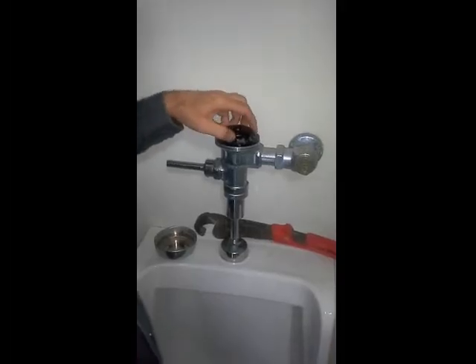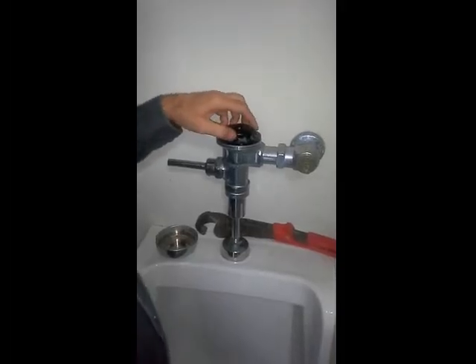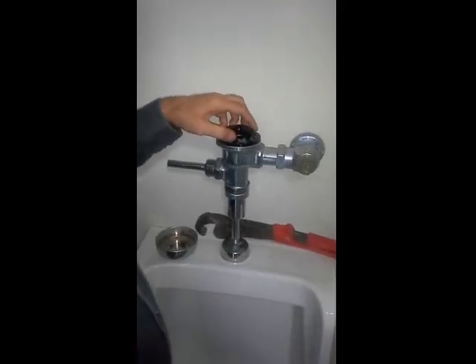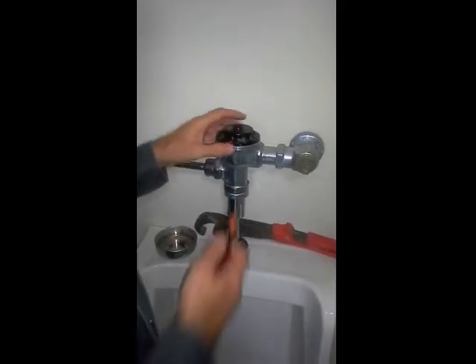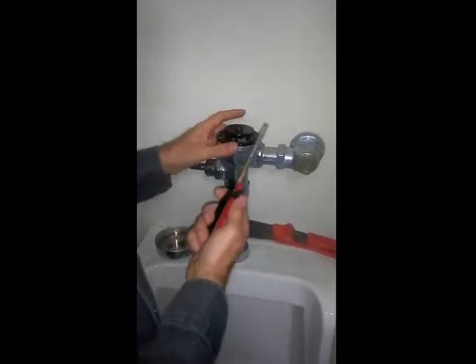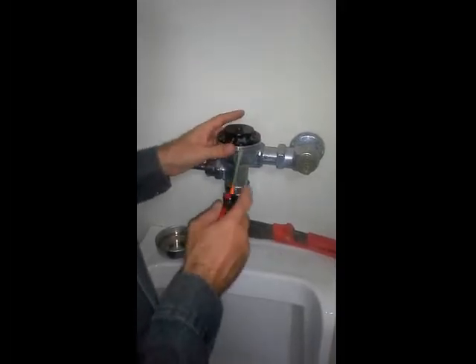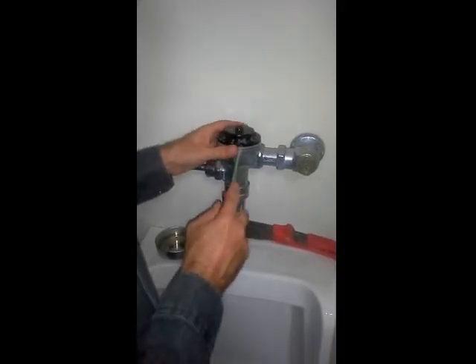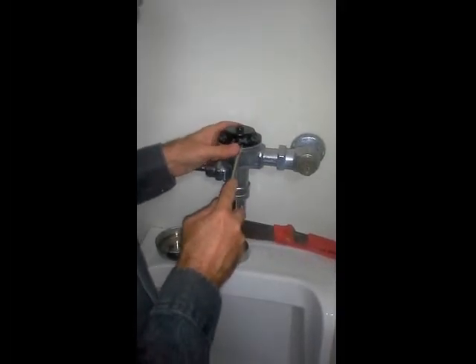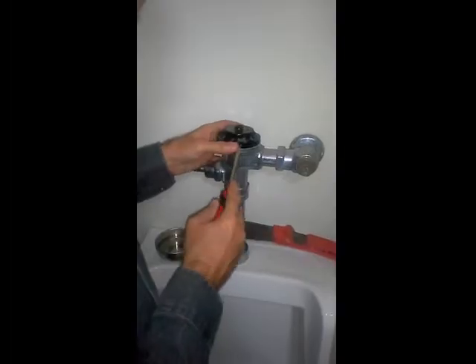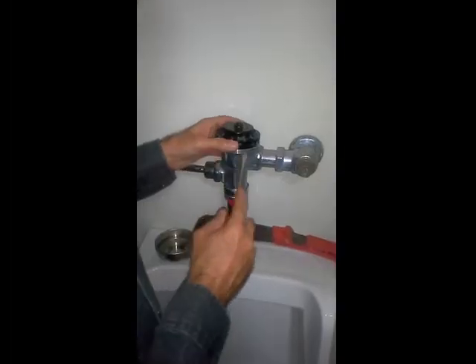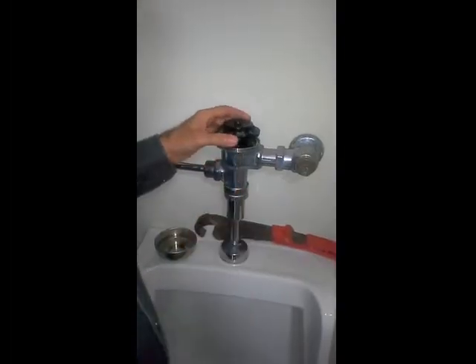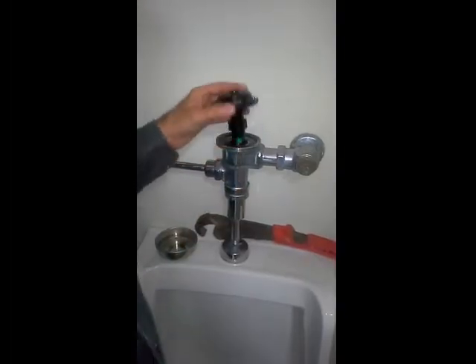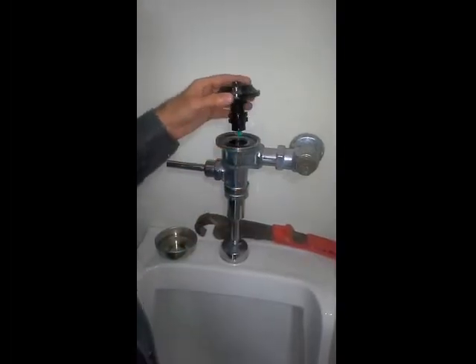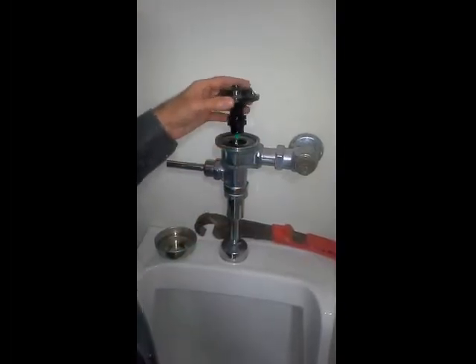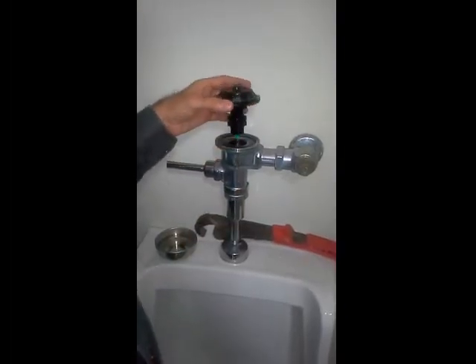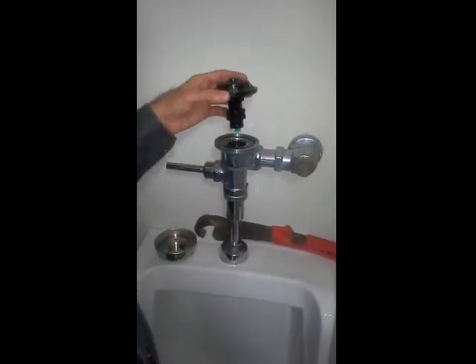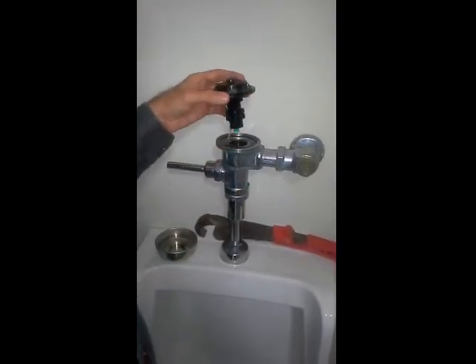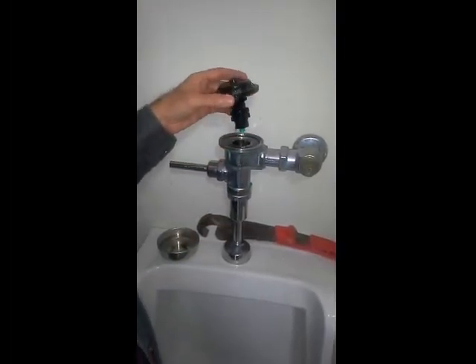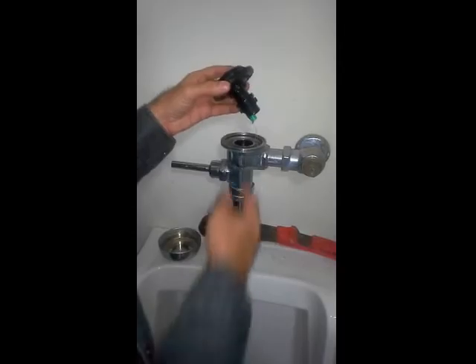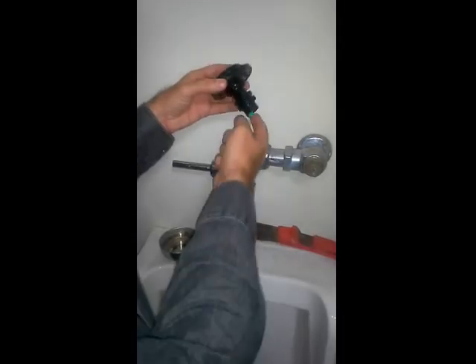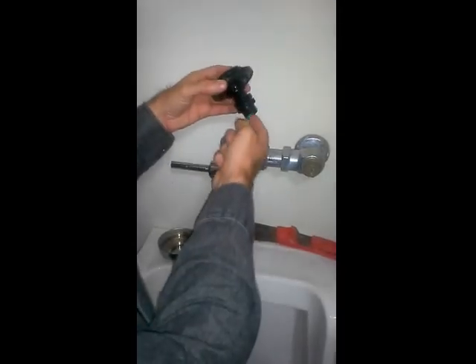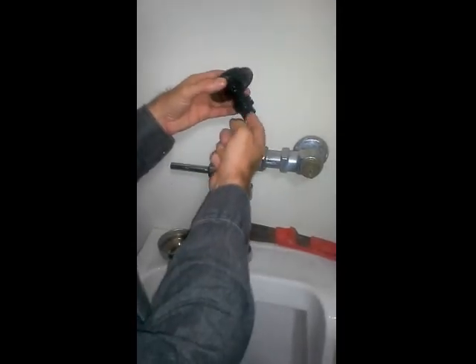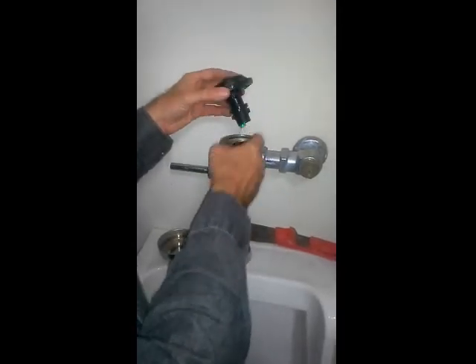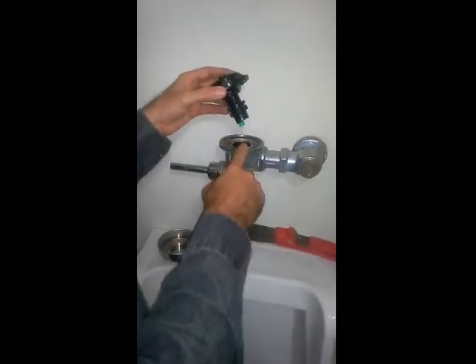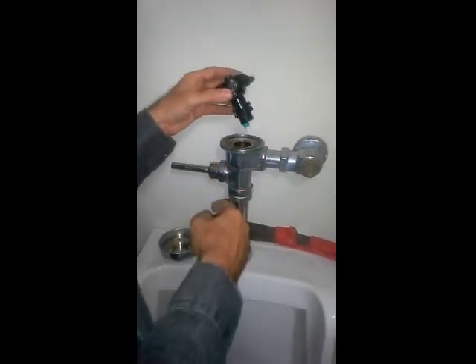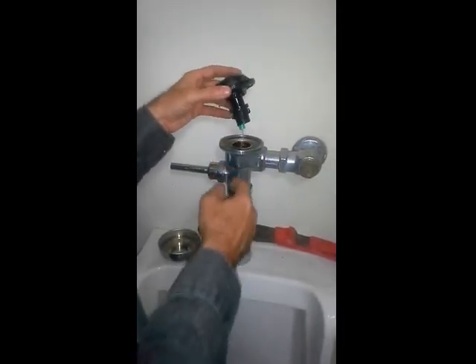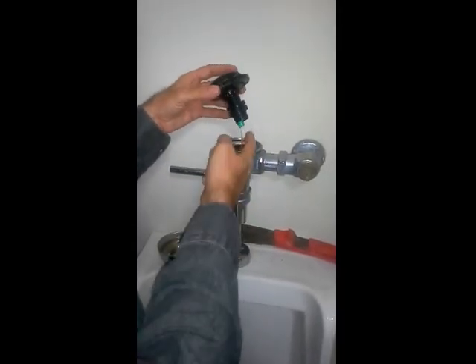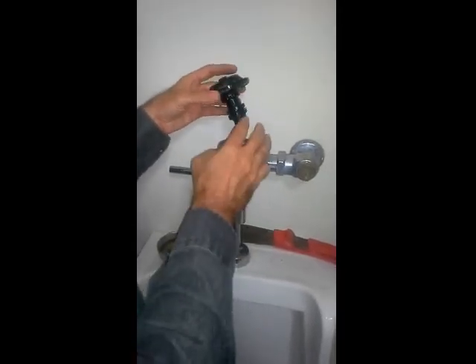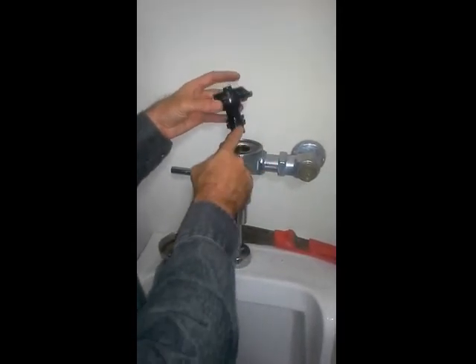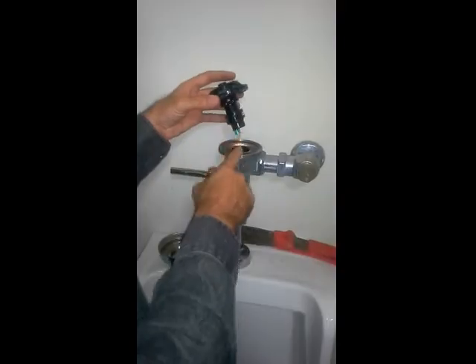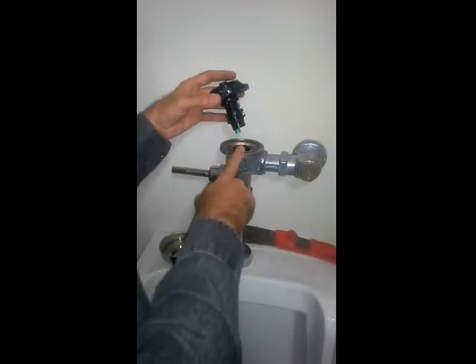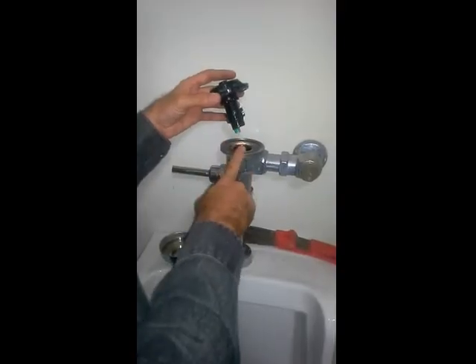I'm going to use my screwdriver one more time to lift this up, and then just pull this out. So this diaphragm has completely failed, and what we're going to do is go get a new one, then put this back in.